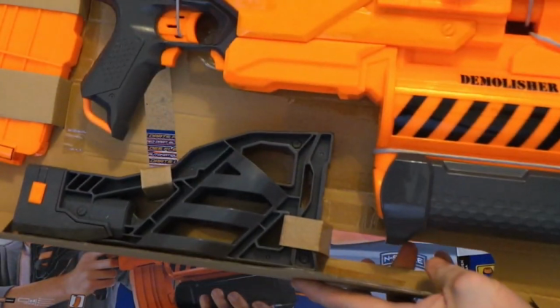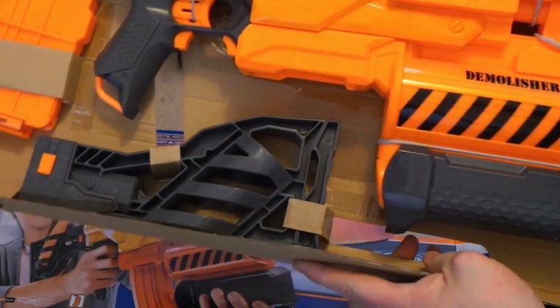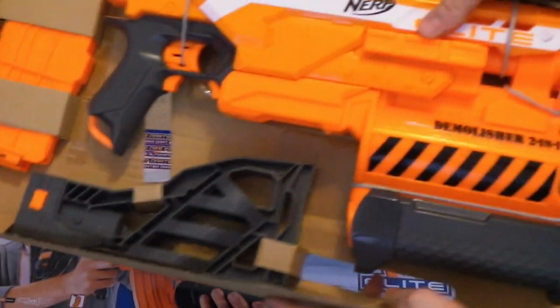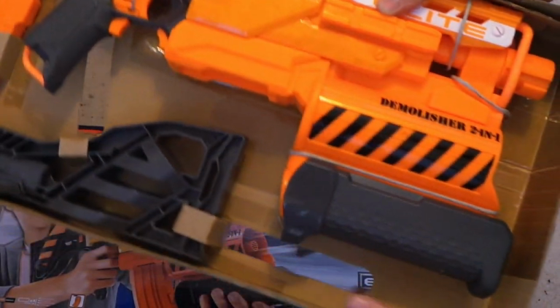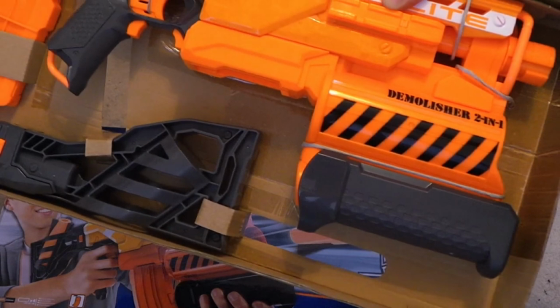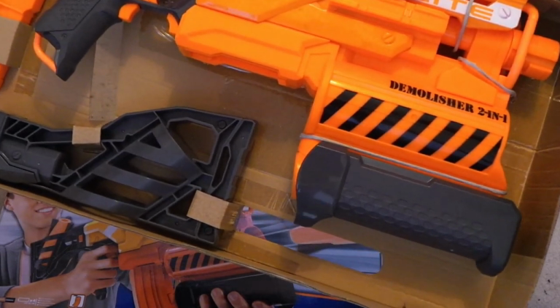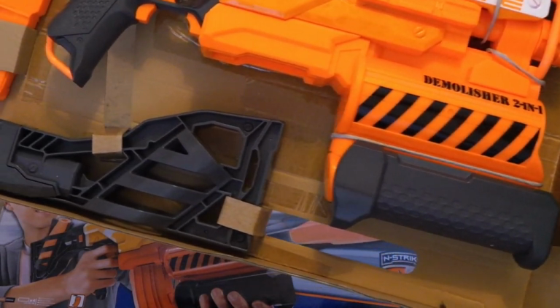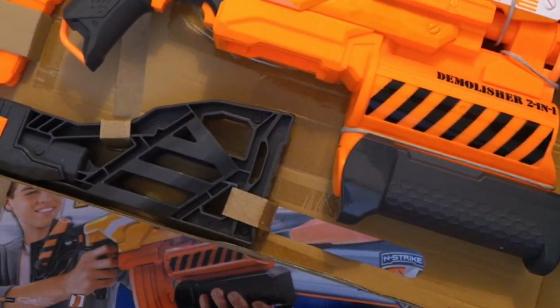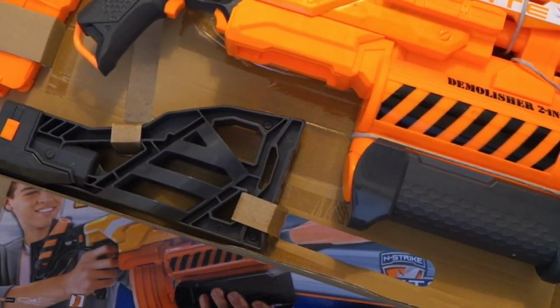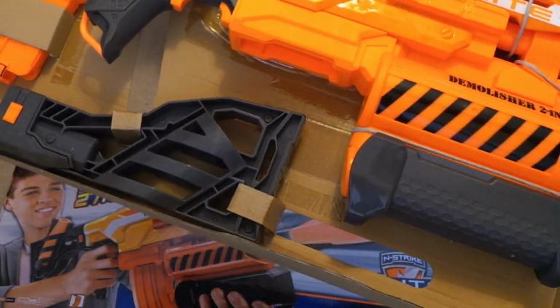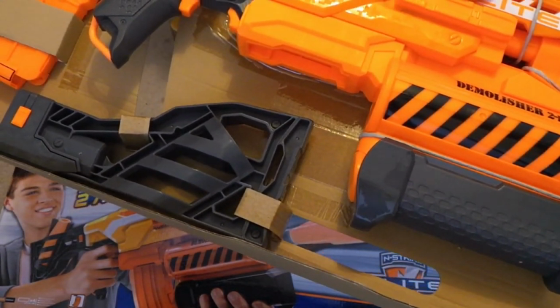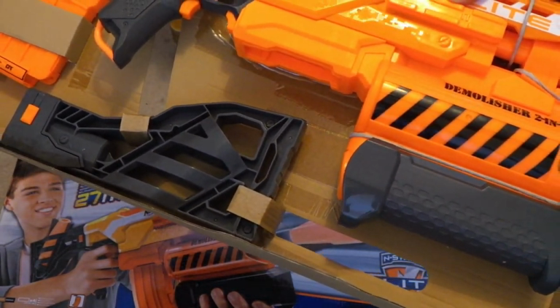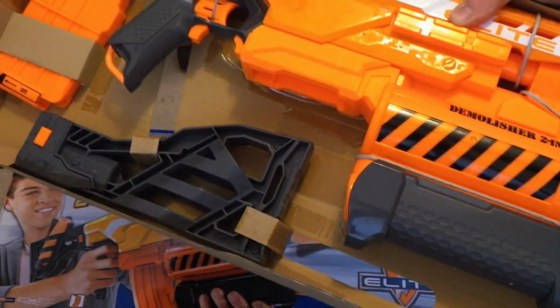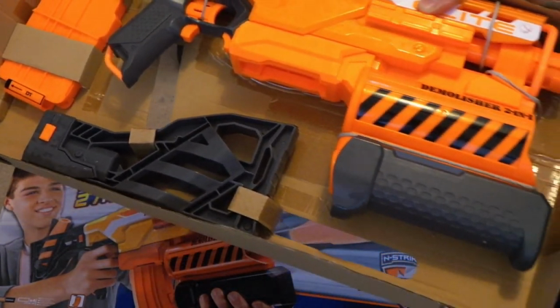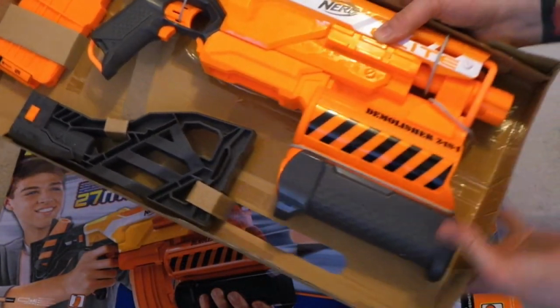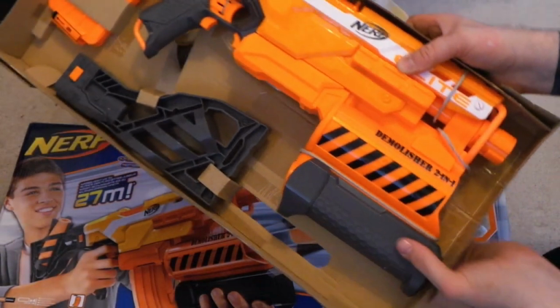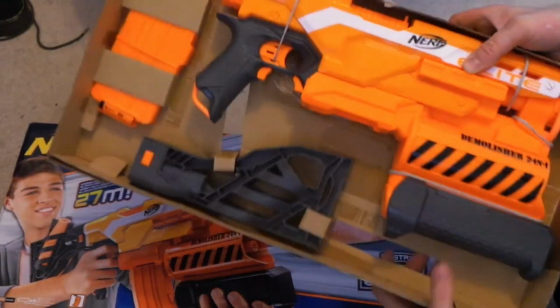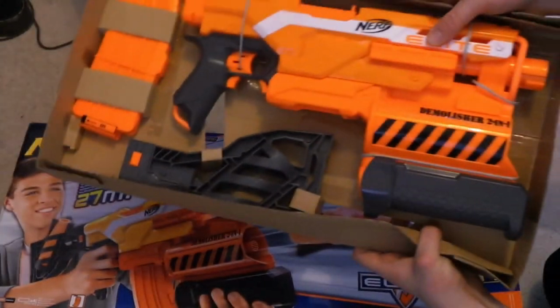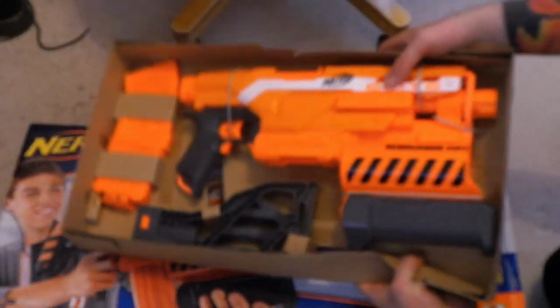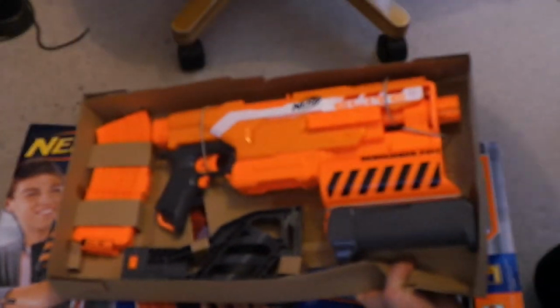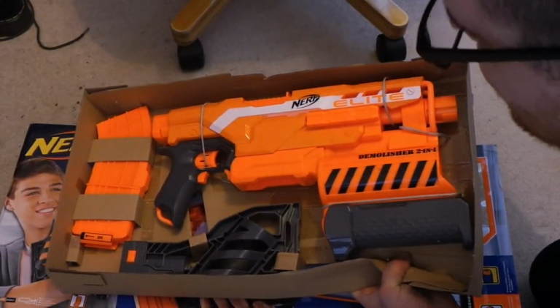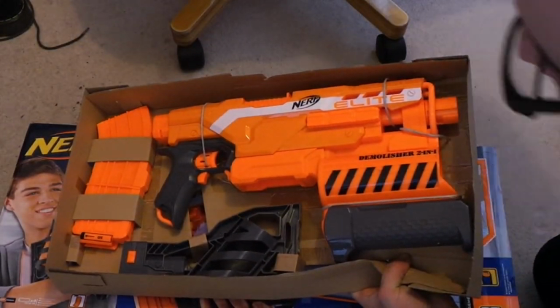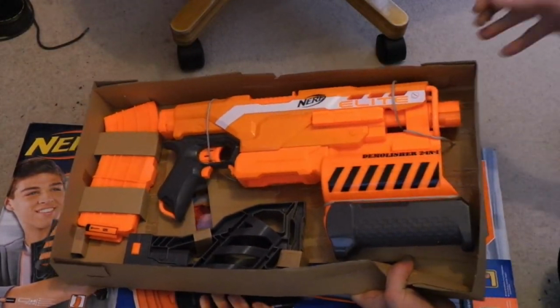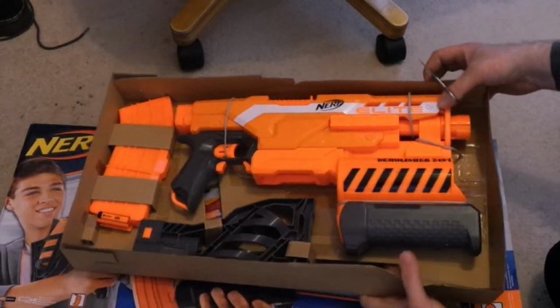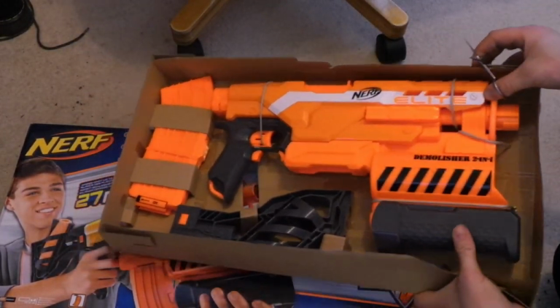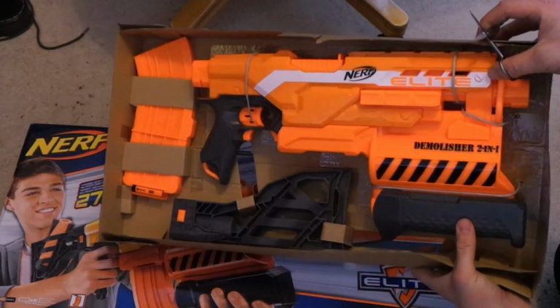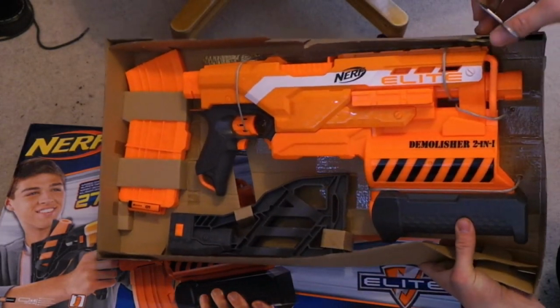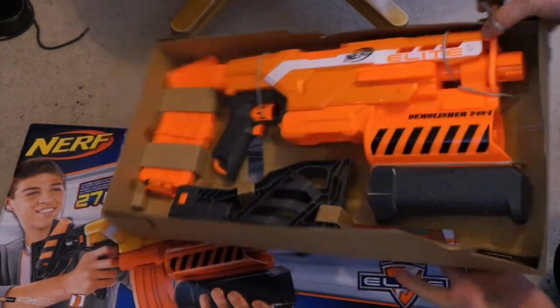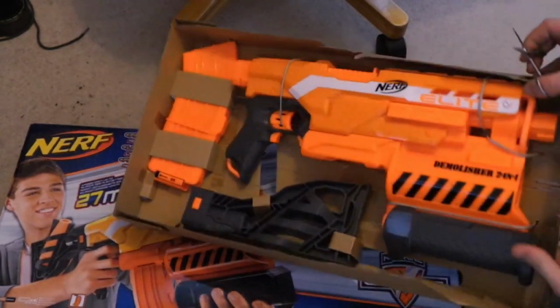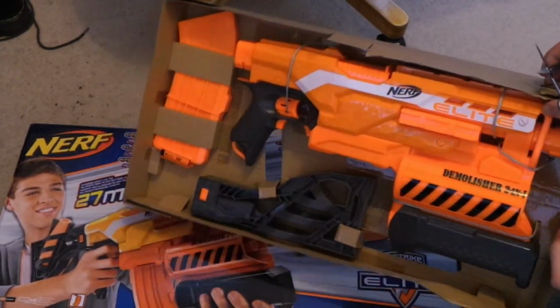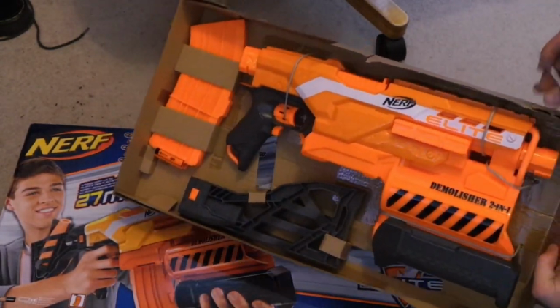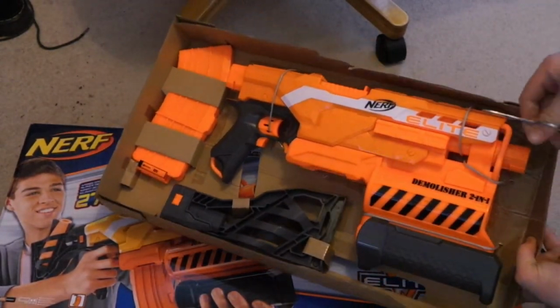Quite a cool-looking device. I've kind of lost a lot of interest in Nerf, because they just released so many bloody guns. Nothing seems to be different apart from this one. This is the first one I've bought in about a year.